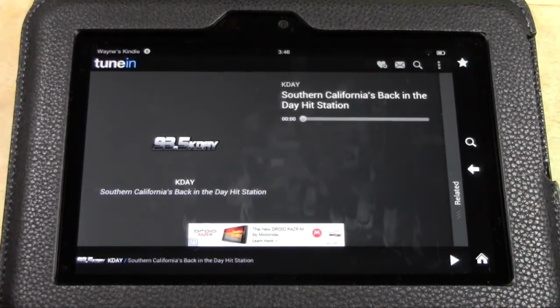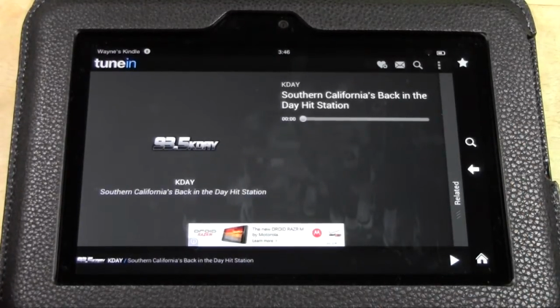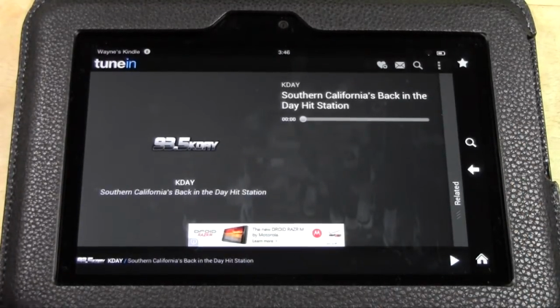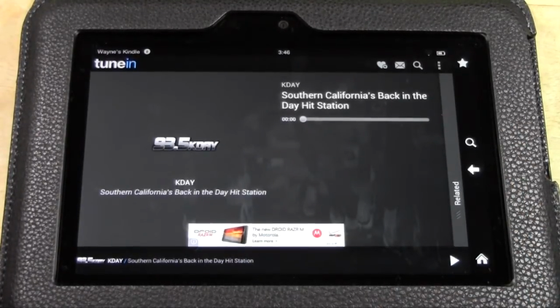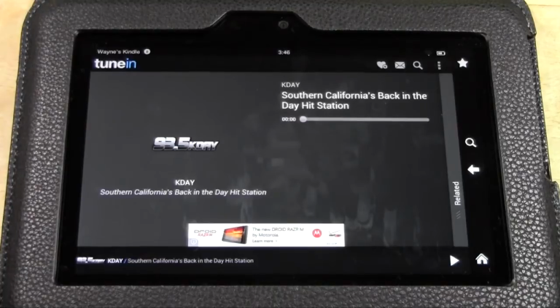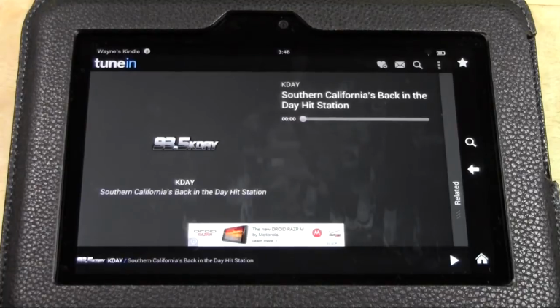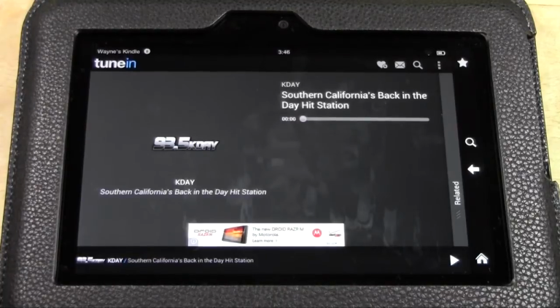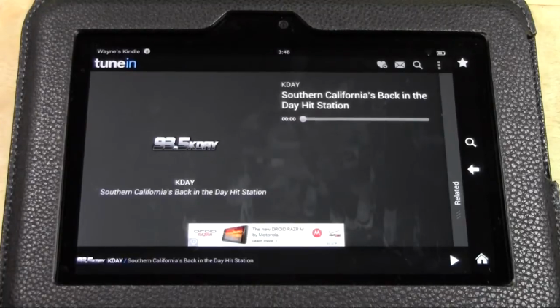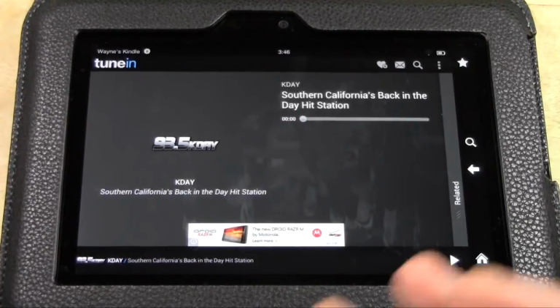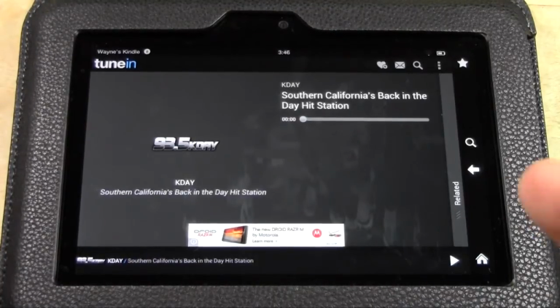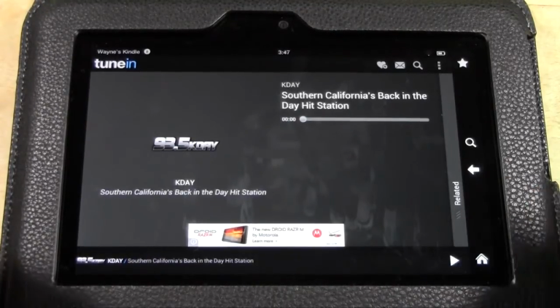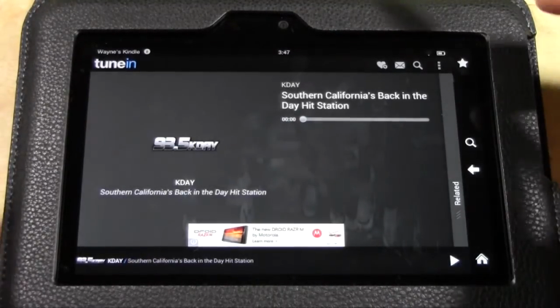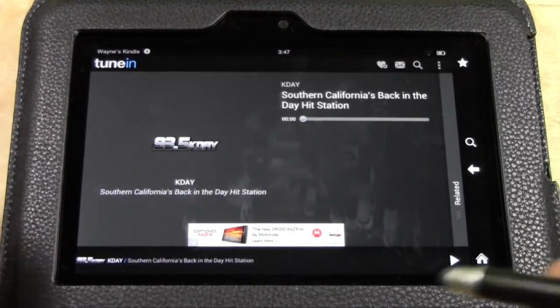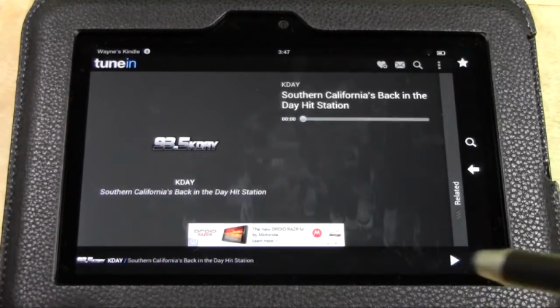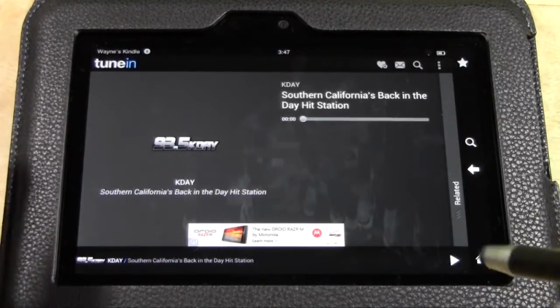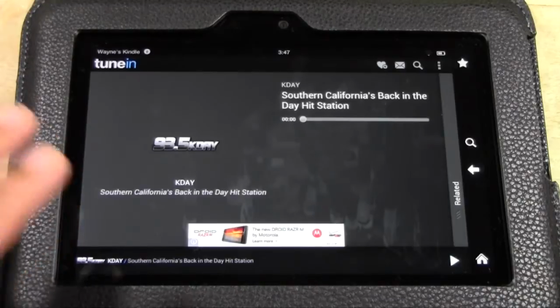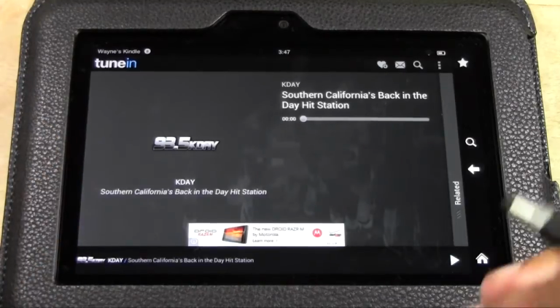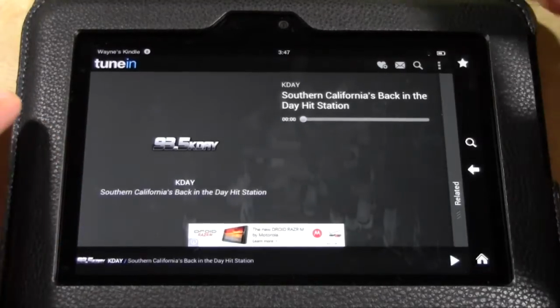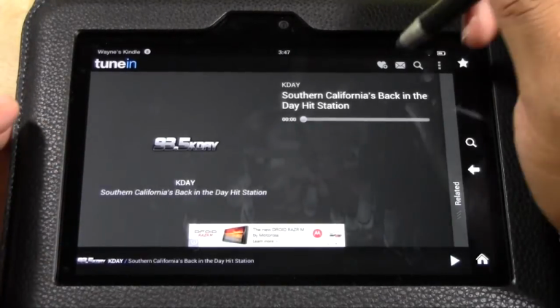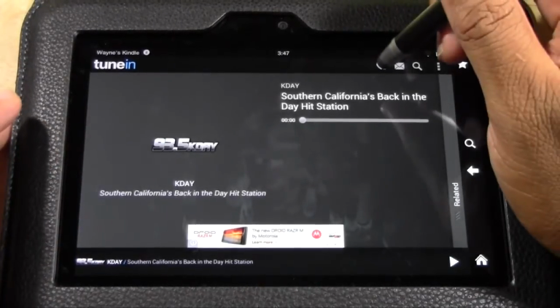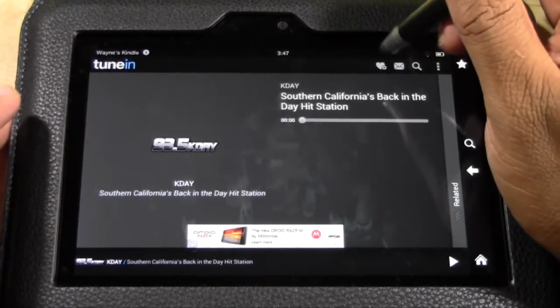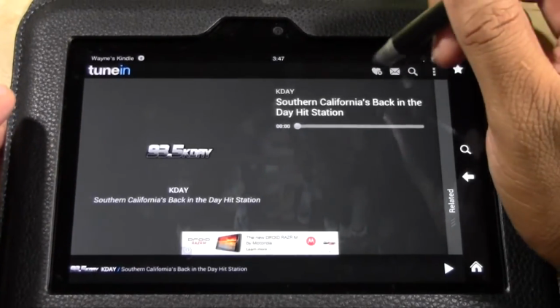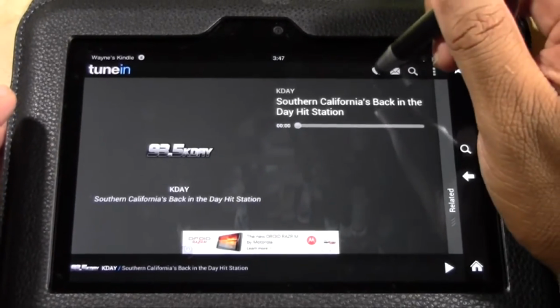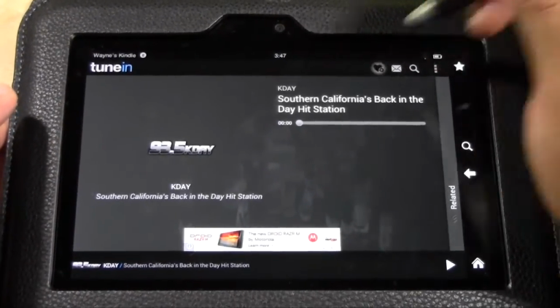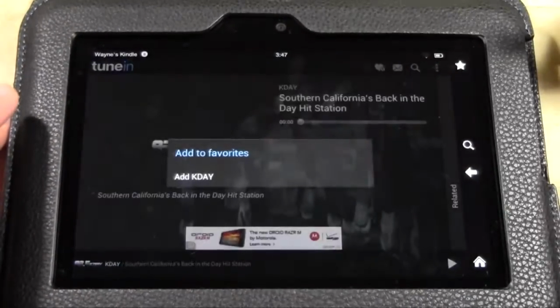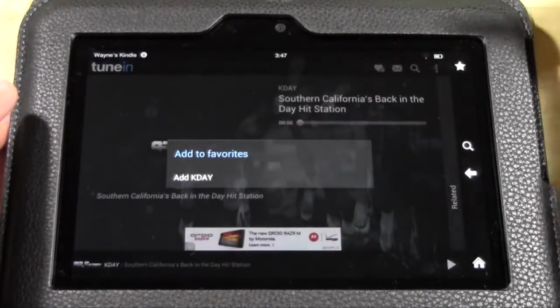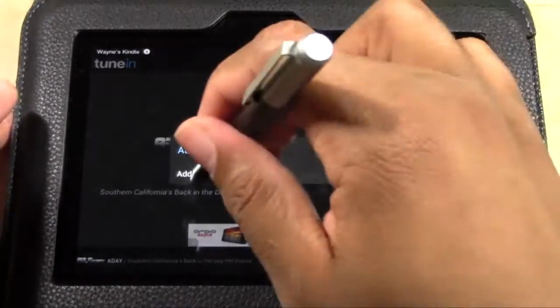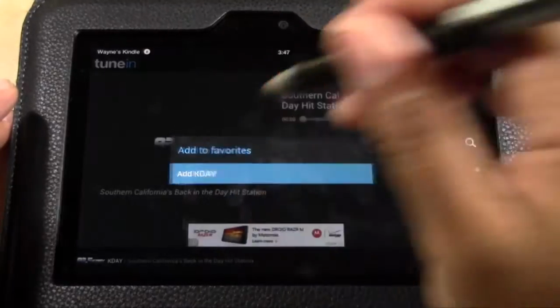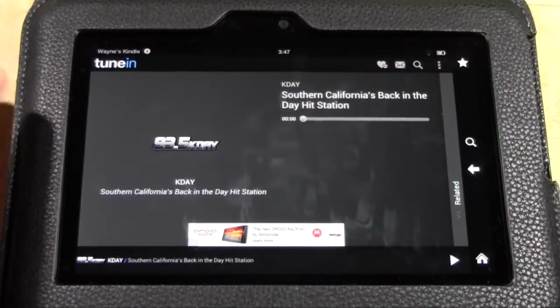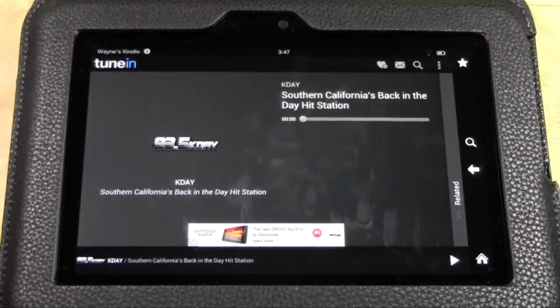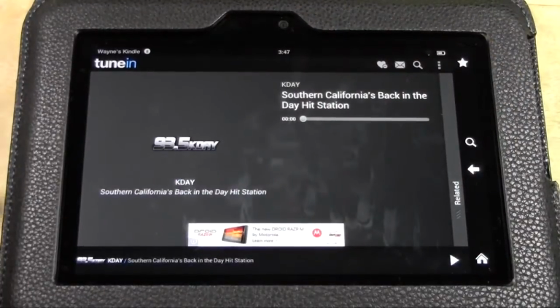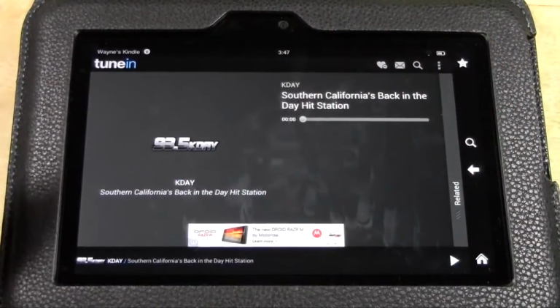So you can't pause it and come back an hour later expecting to hear the show. If you have the paid version, I believe it does let you download it. I want to make this a favorite so I can come back to it easier, so I just tap on the little heart in the corner. Now I've added K-Day as a favorite.